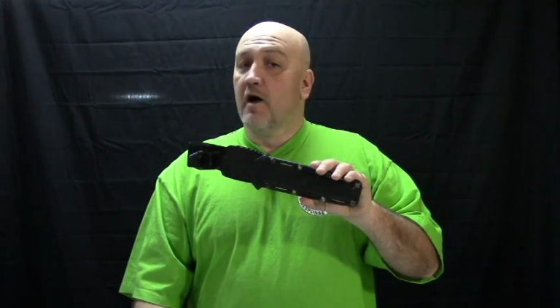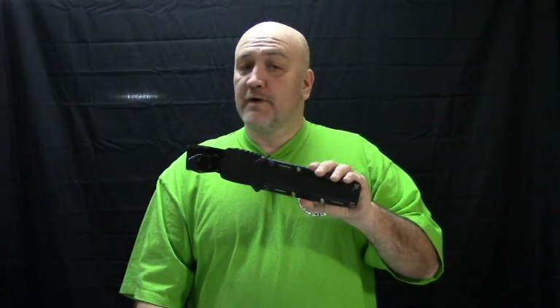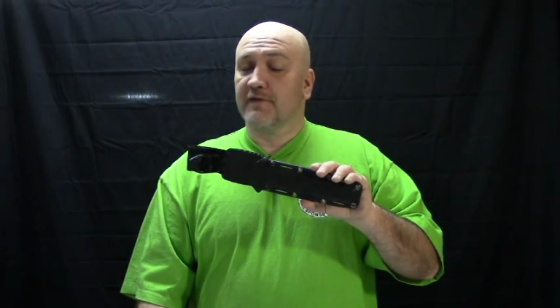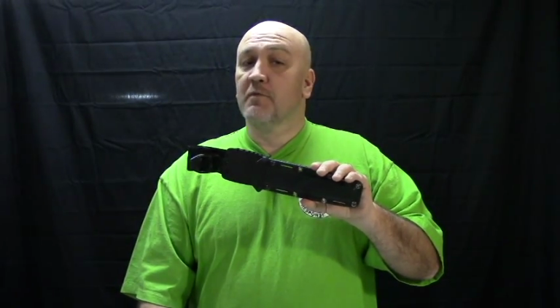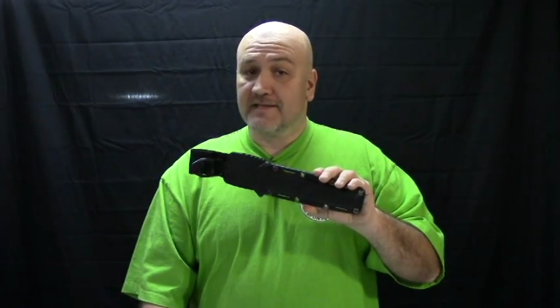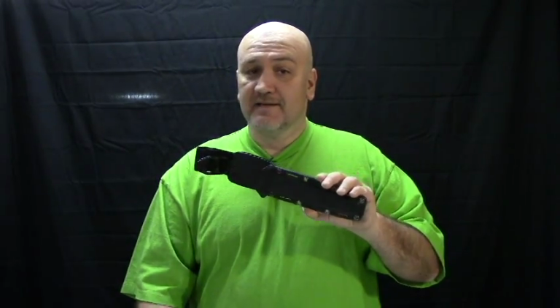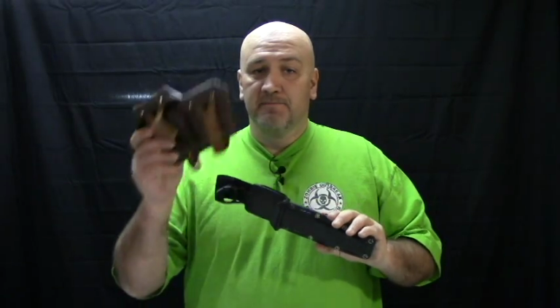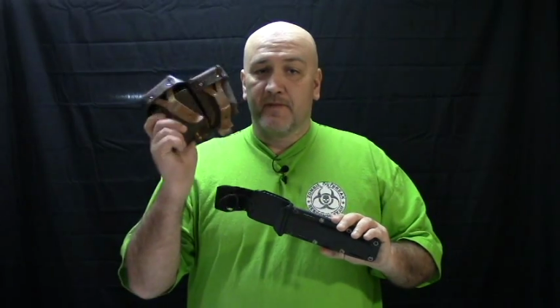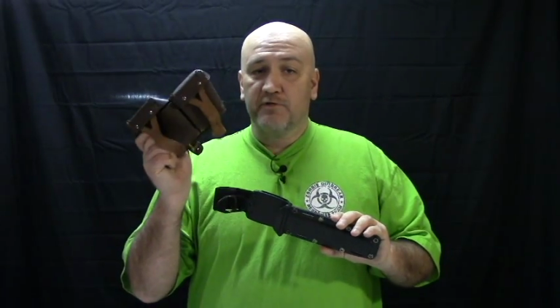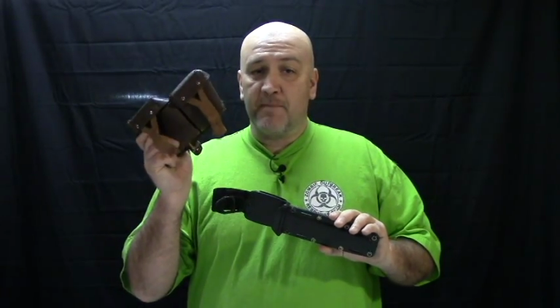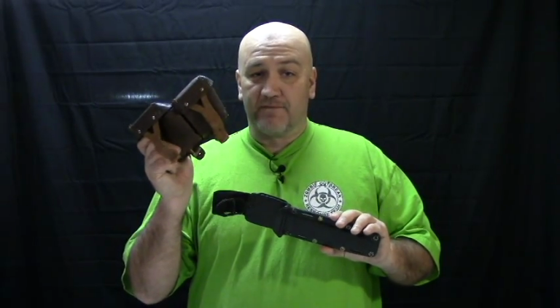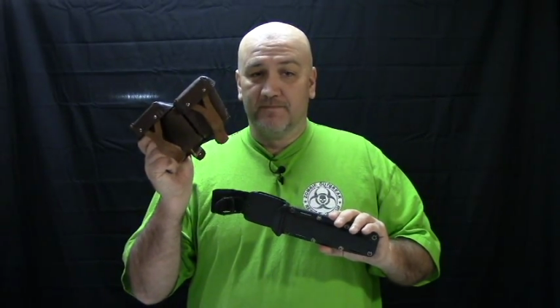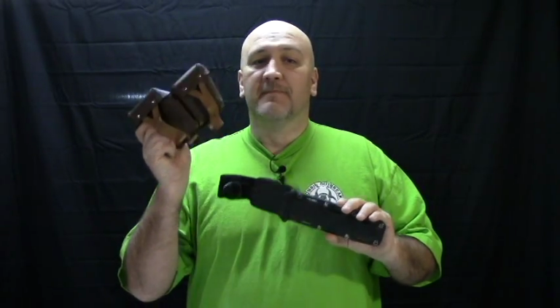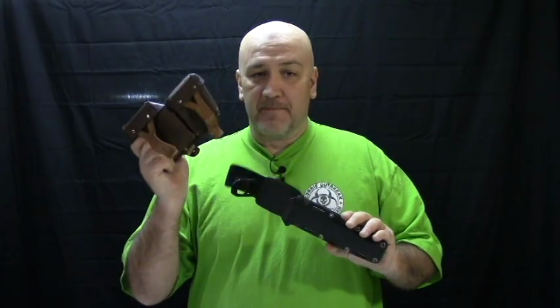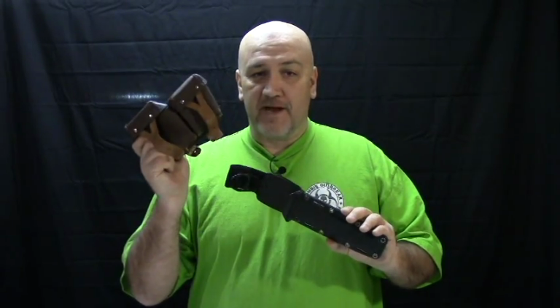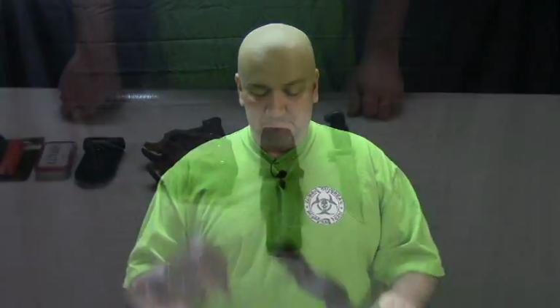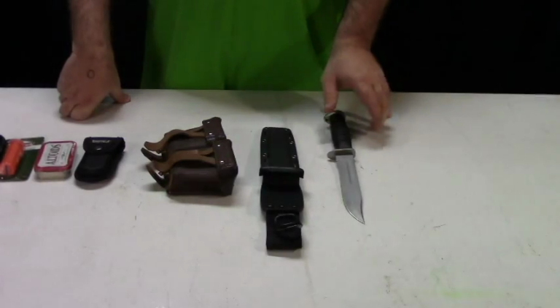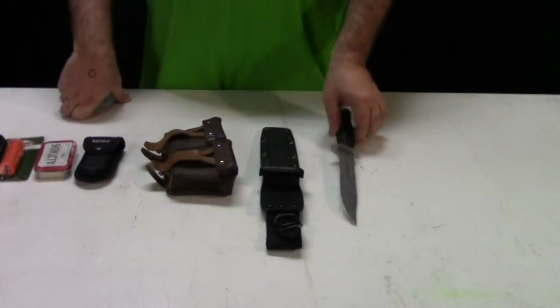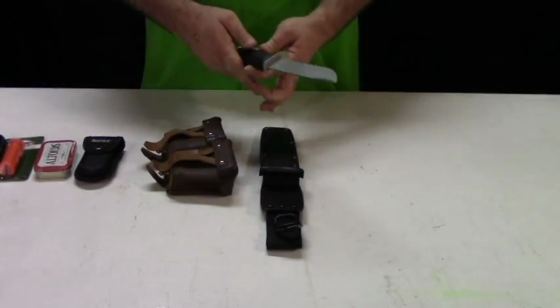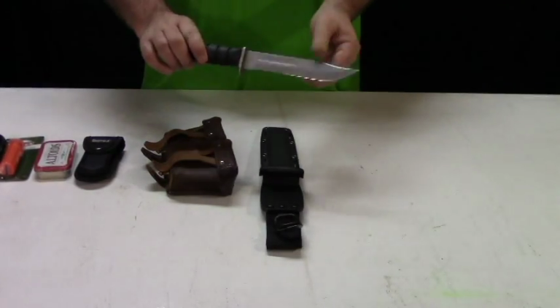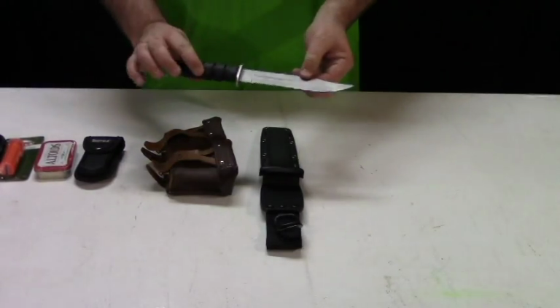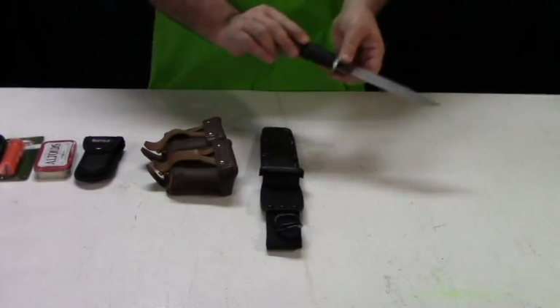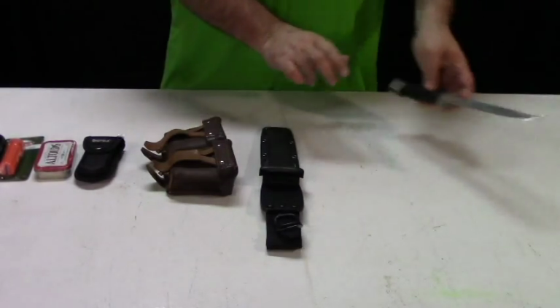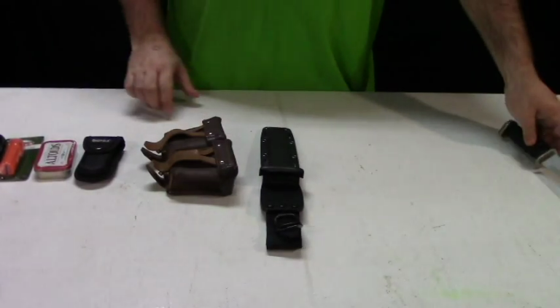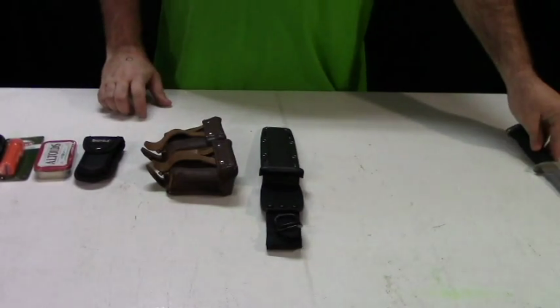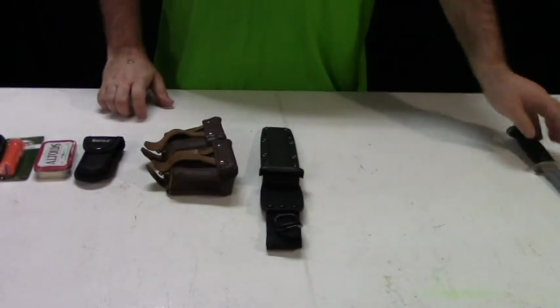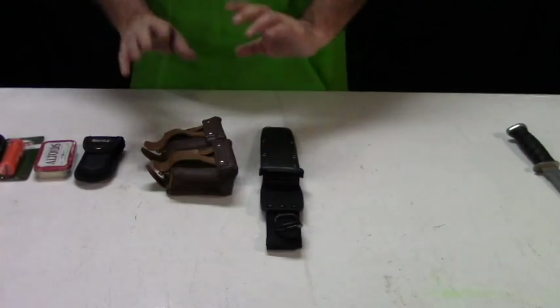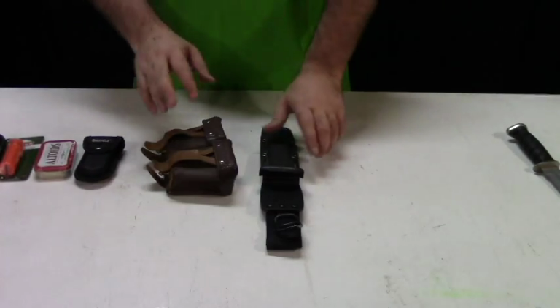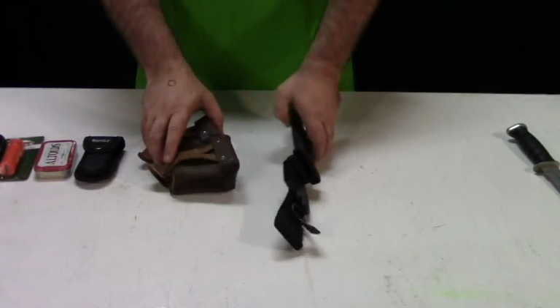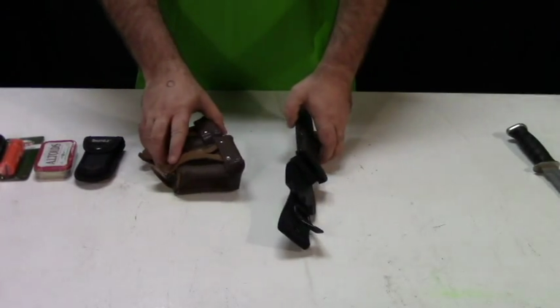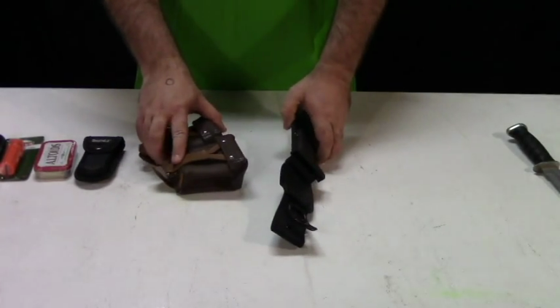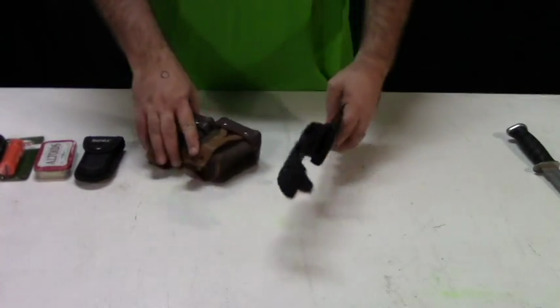All of us preppers and survivalists know what this is — a Mosin ammo pouch. Let me explain. So let's take the knife and set it aside. It's not even really needed right now. Here's what I've learned to do.